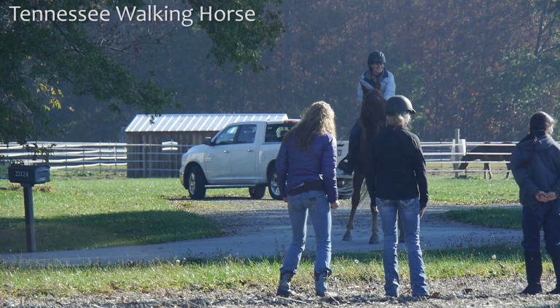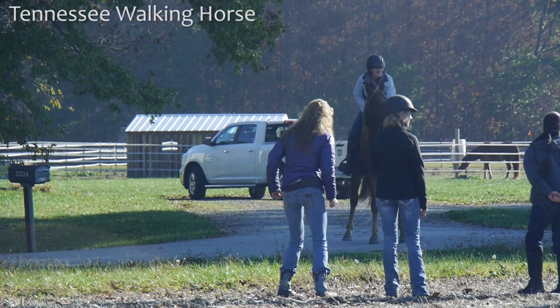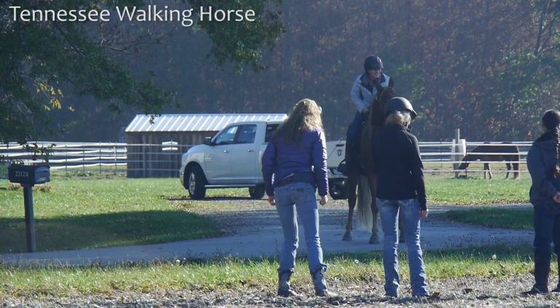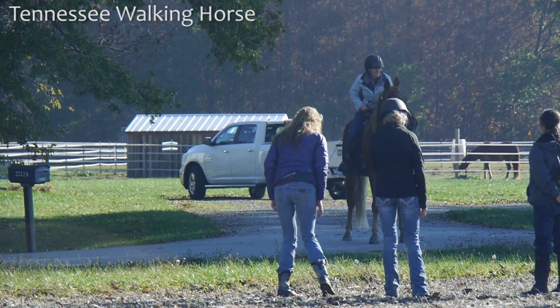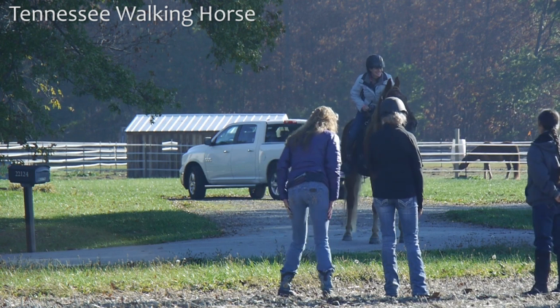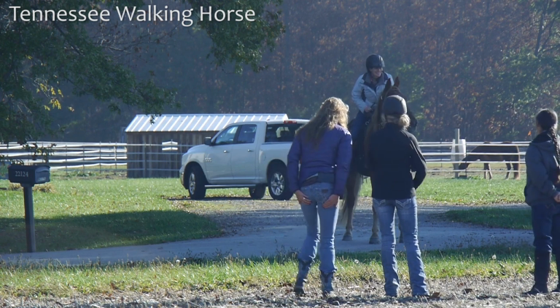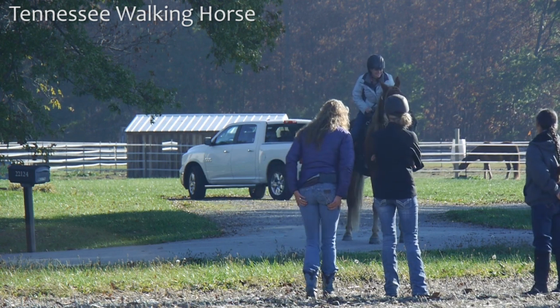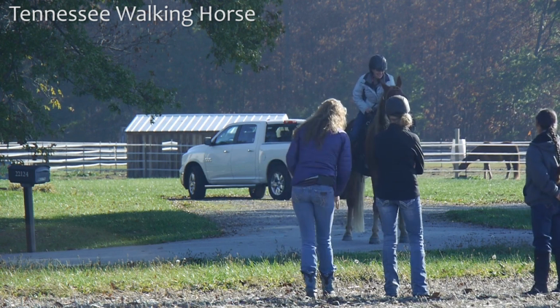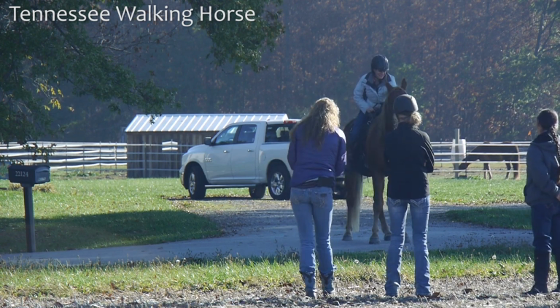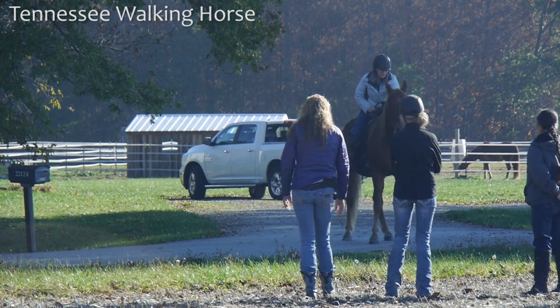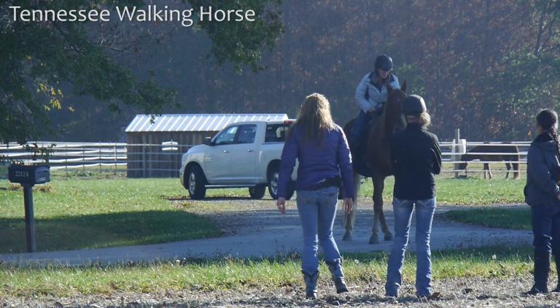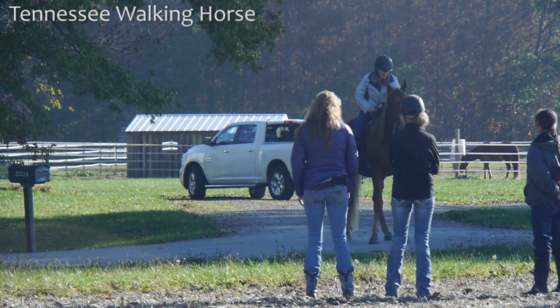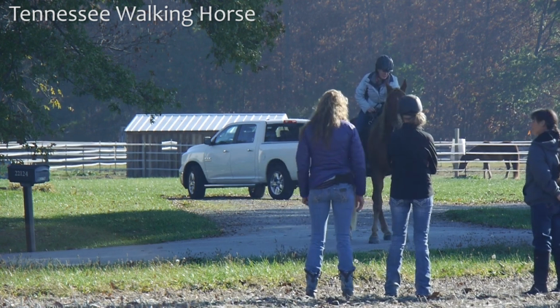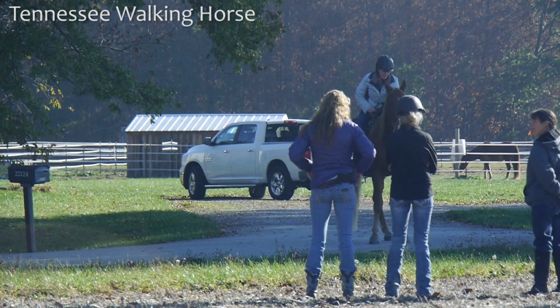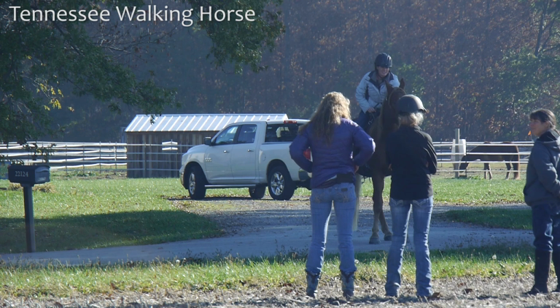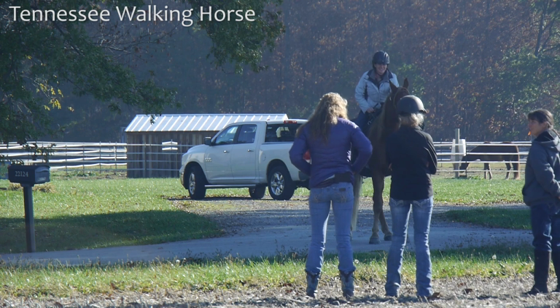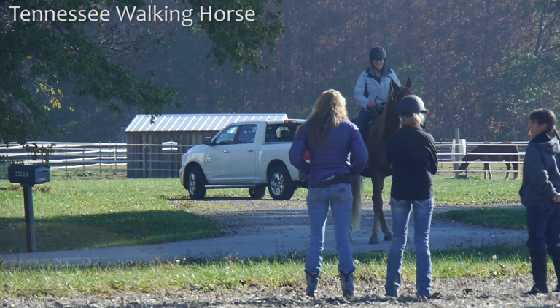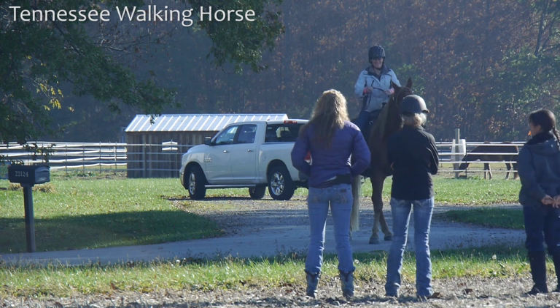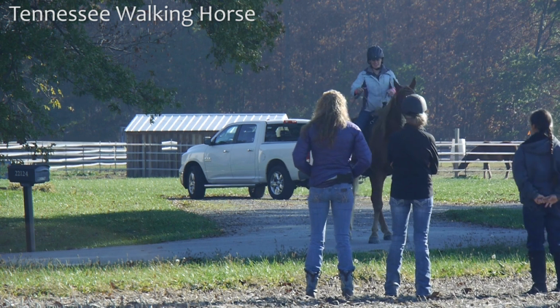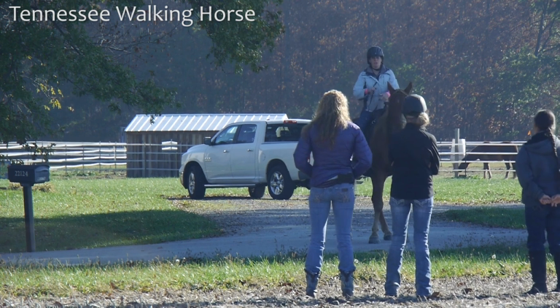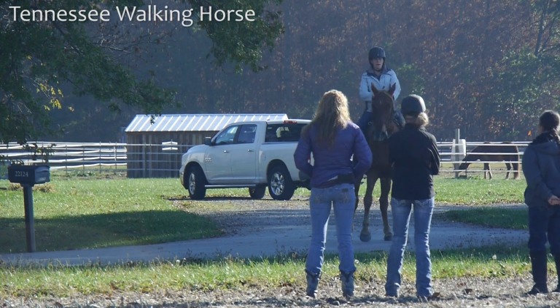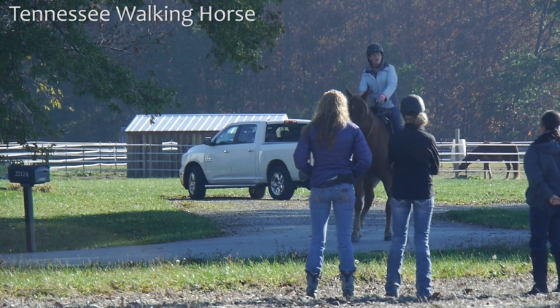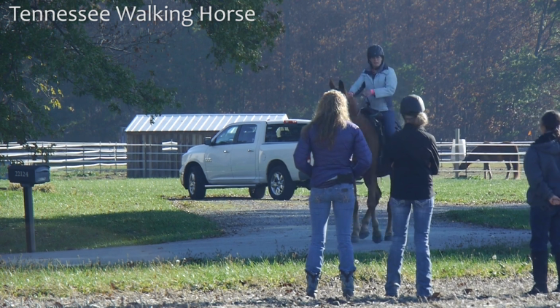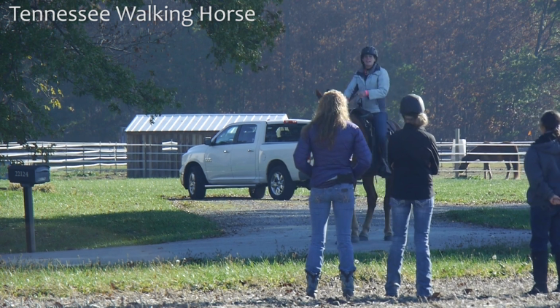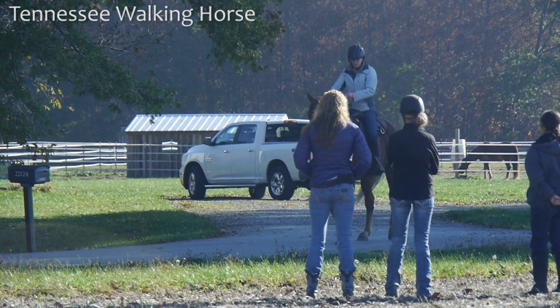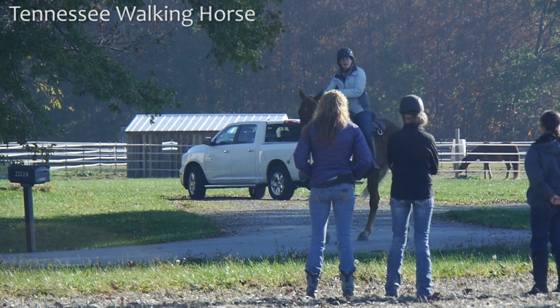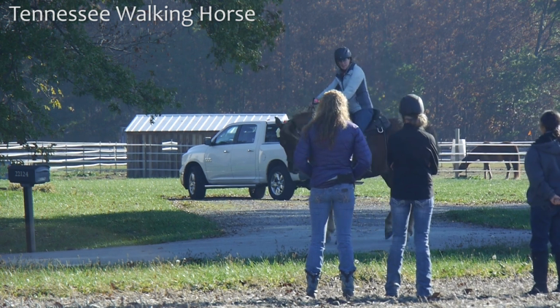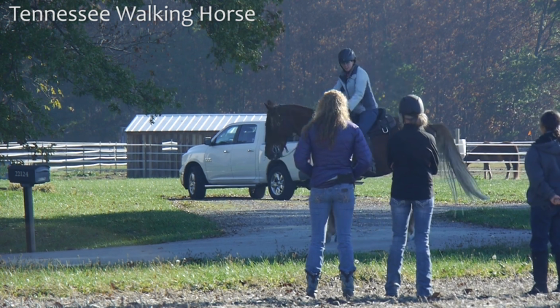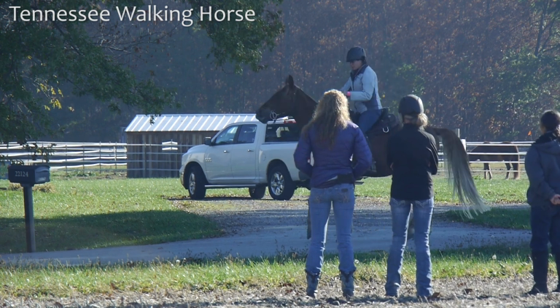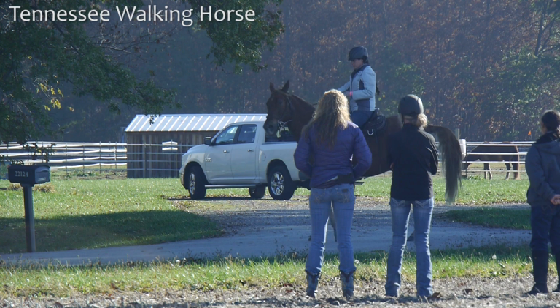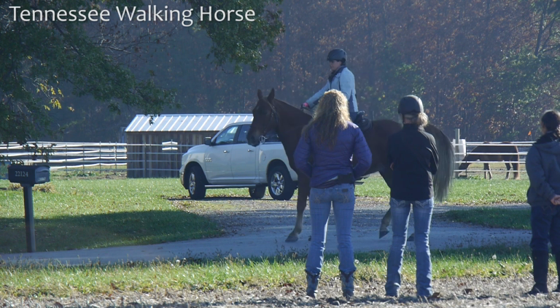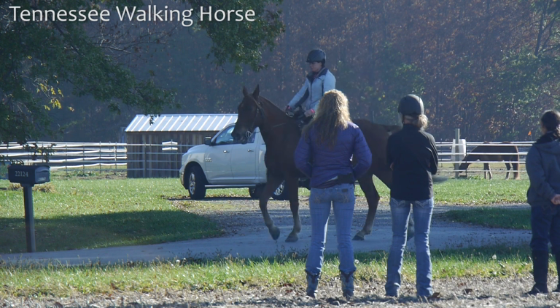And that's what we're looking for. I ask him to stop and stand. If he wants to stand still, I'll let him. If he wants to move around, I'm not going to fight with standing still today. We're not working on standing still — we're working on the gait.